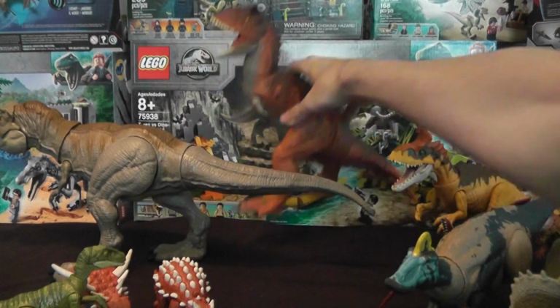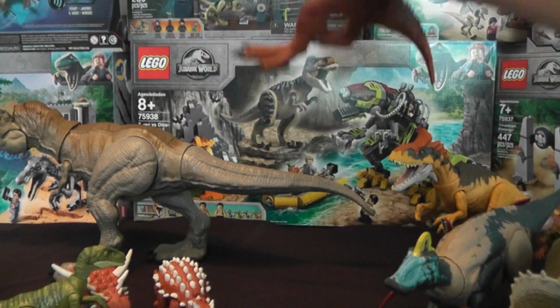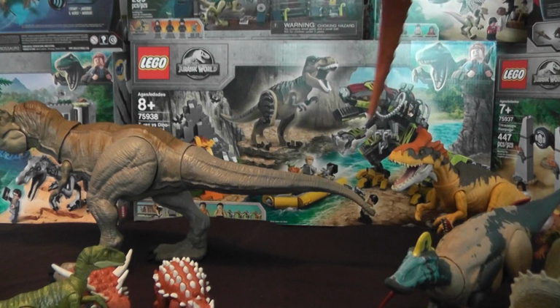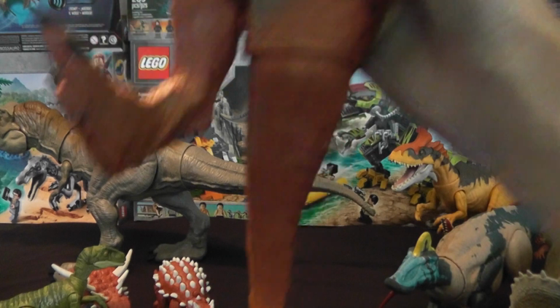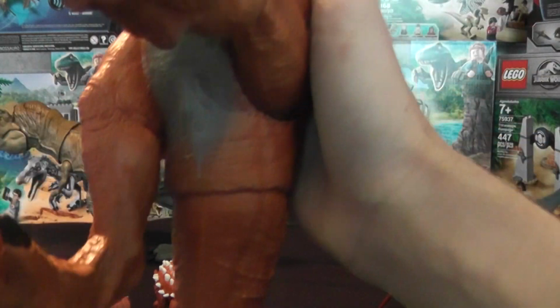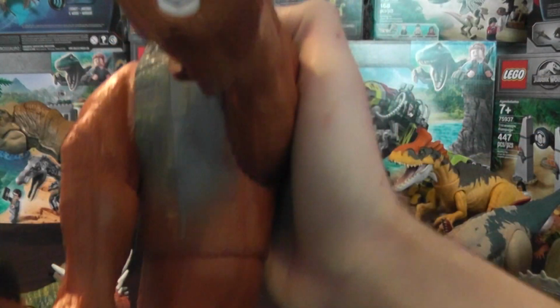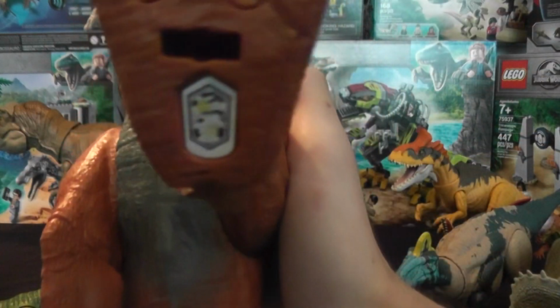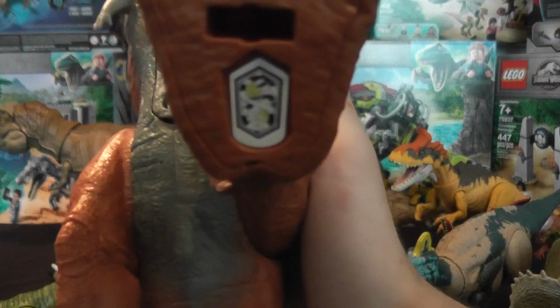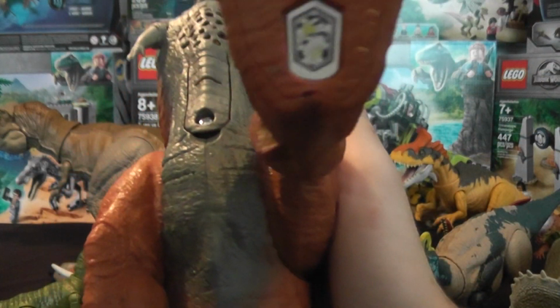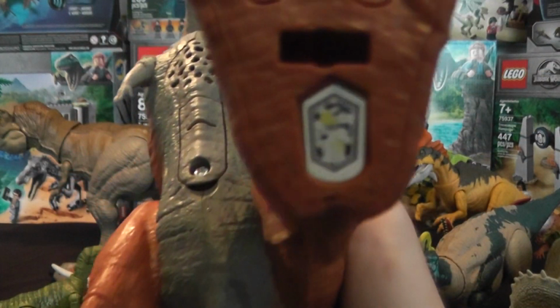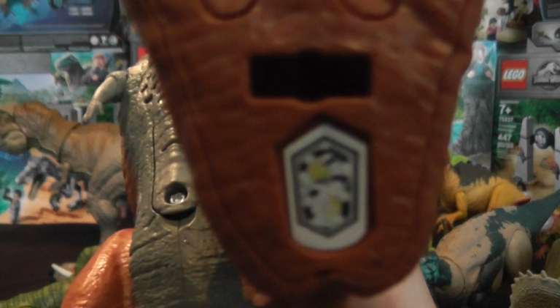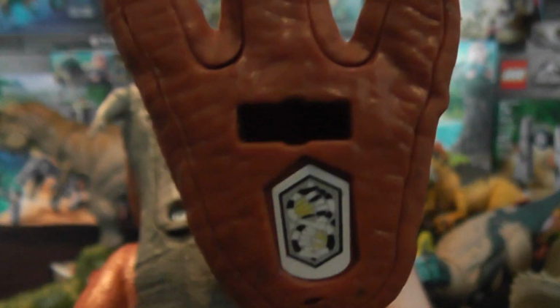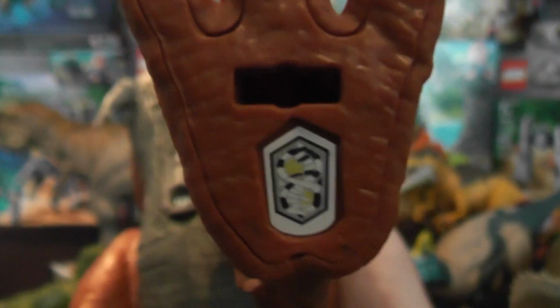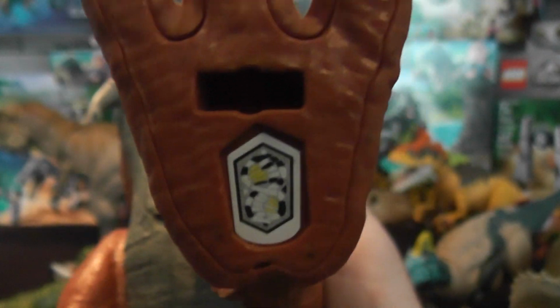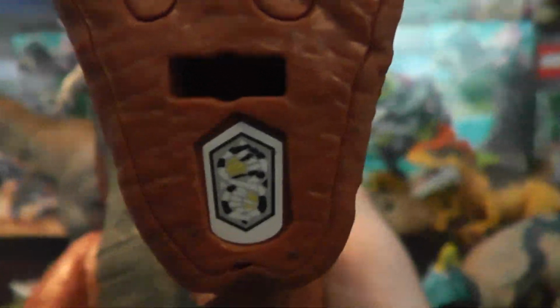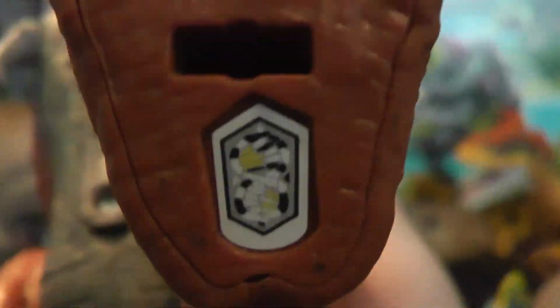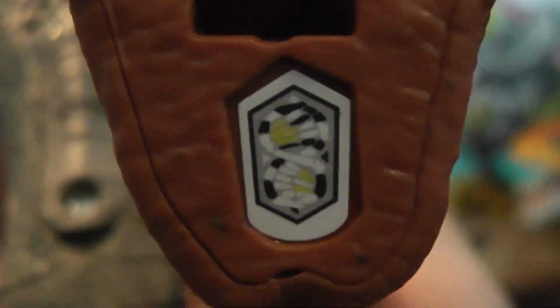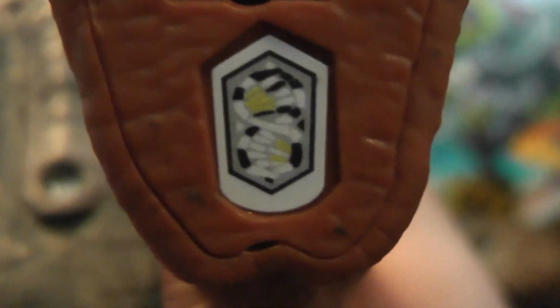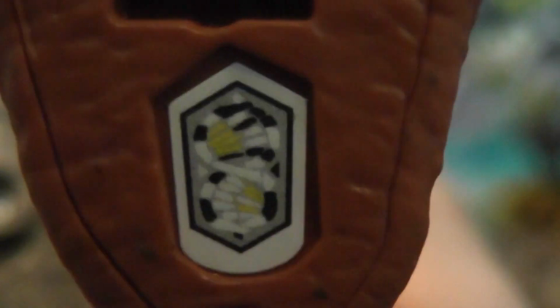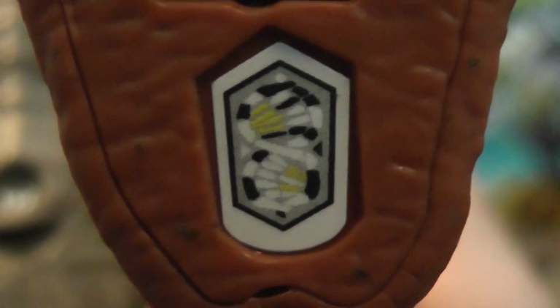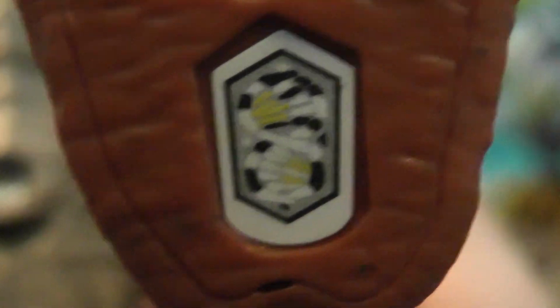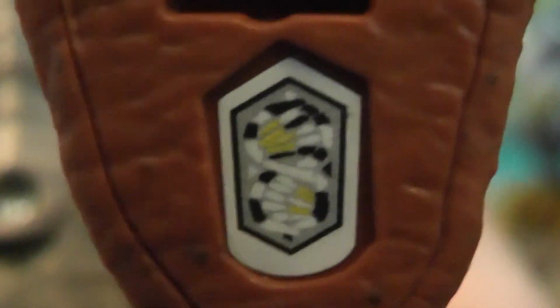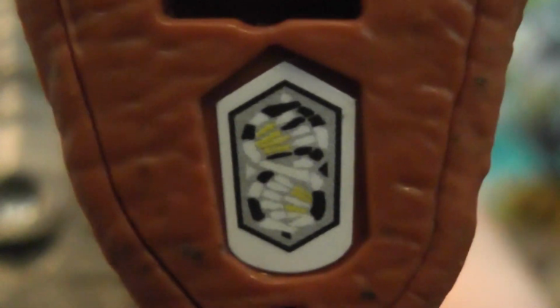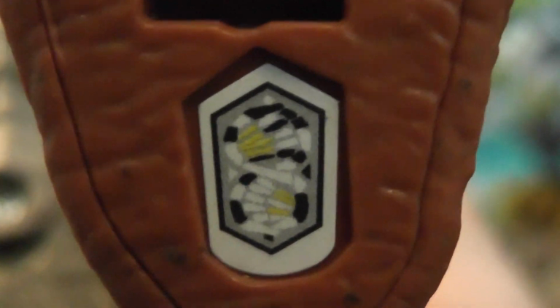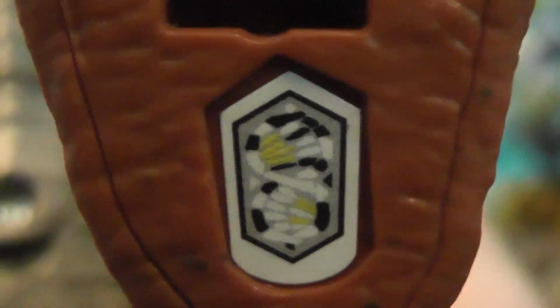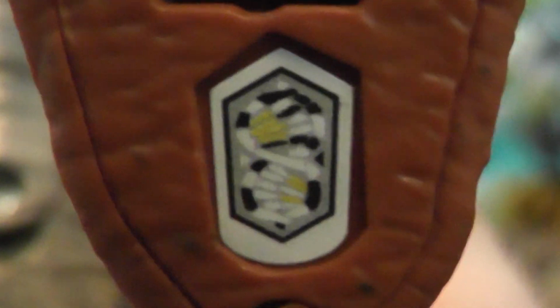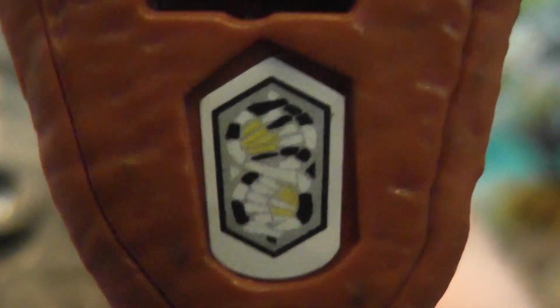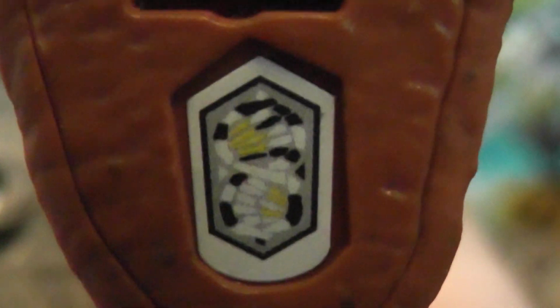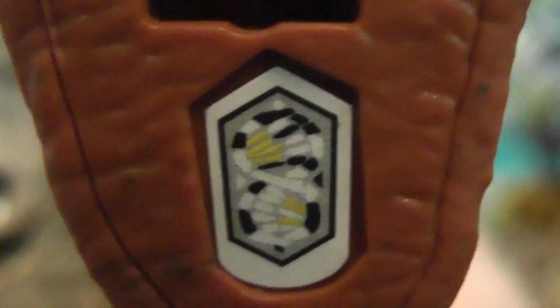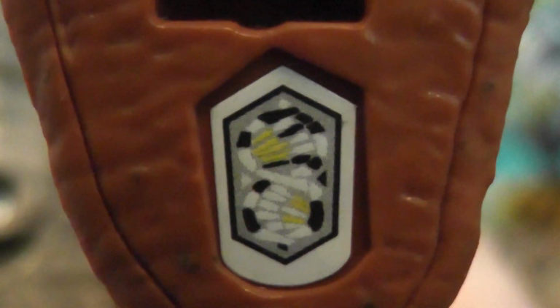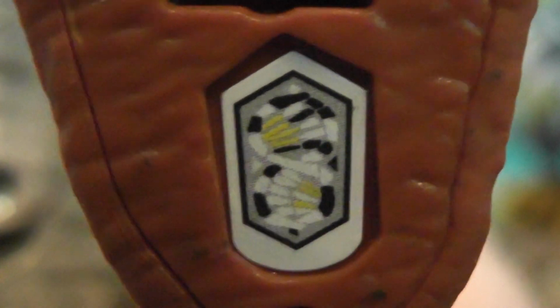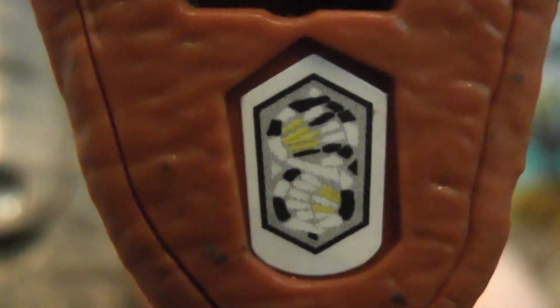I'm hoping the Toro variant comes out soon here. I know in Australia they've got Bumpy, and a few people have been ordering Toro online.